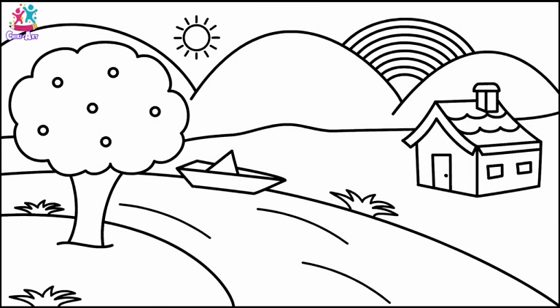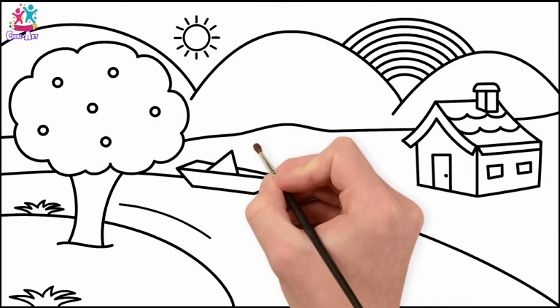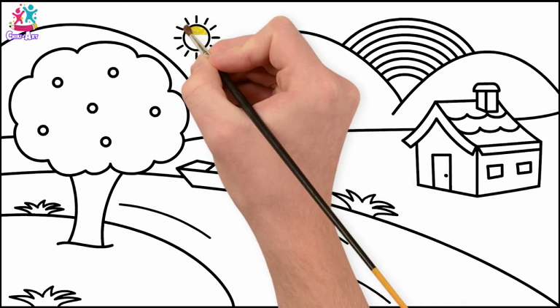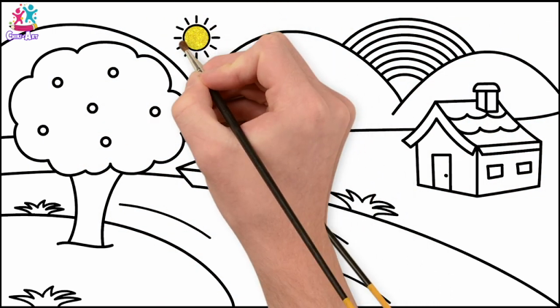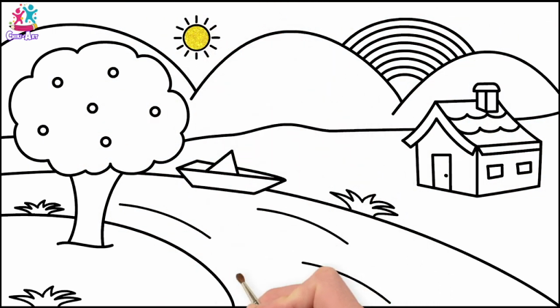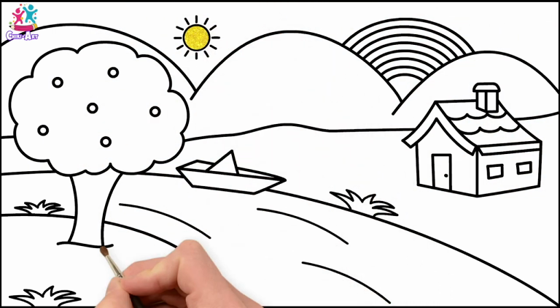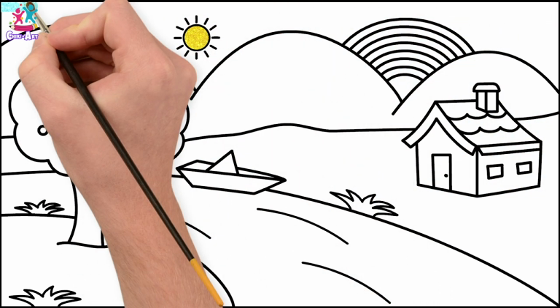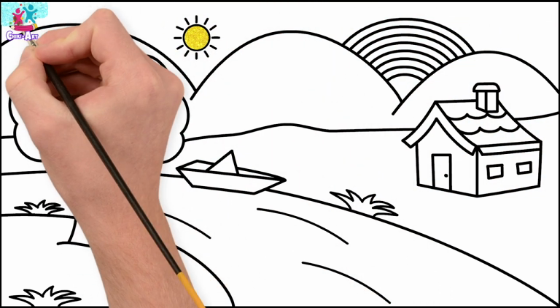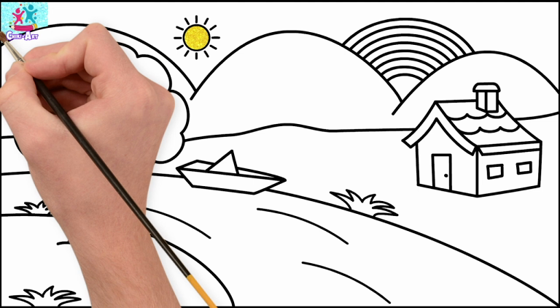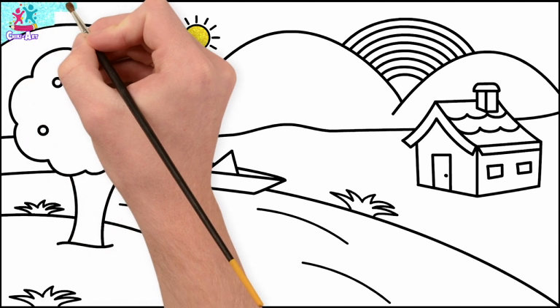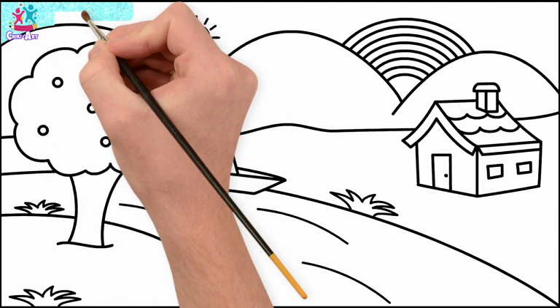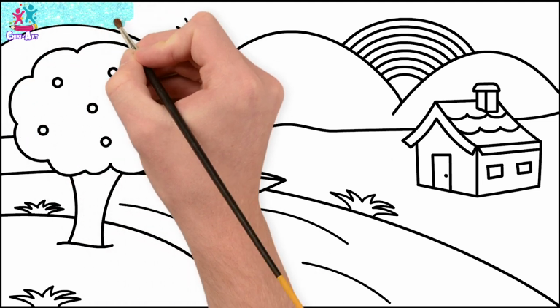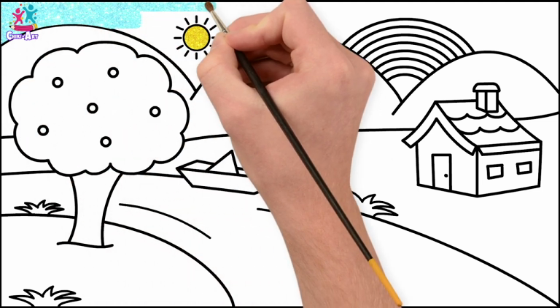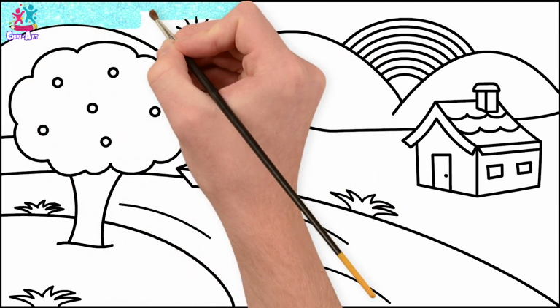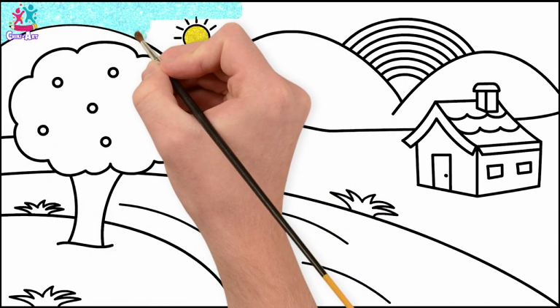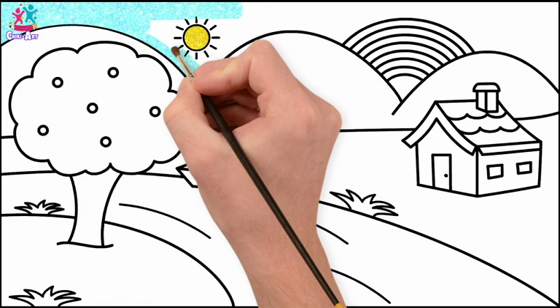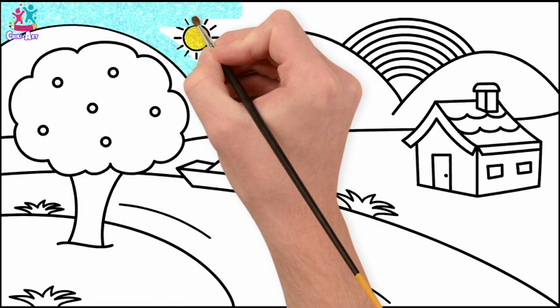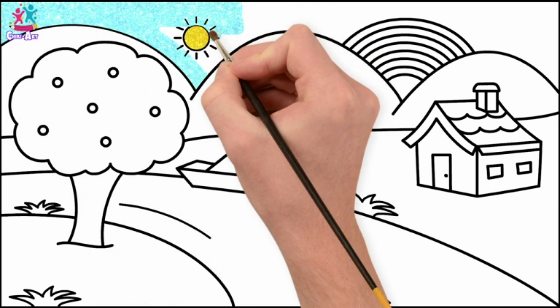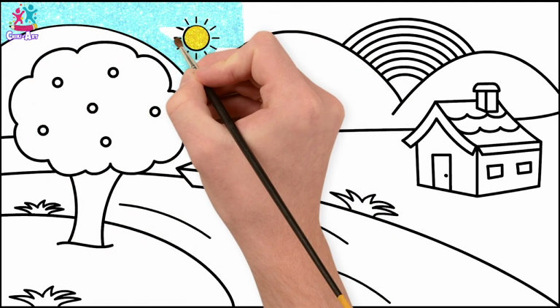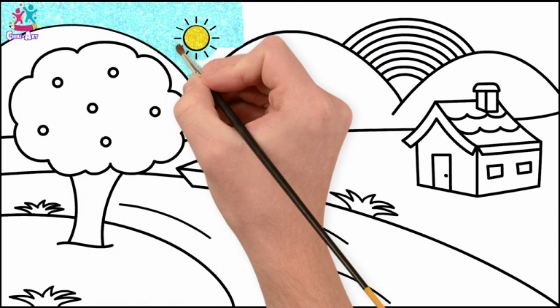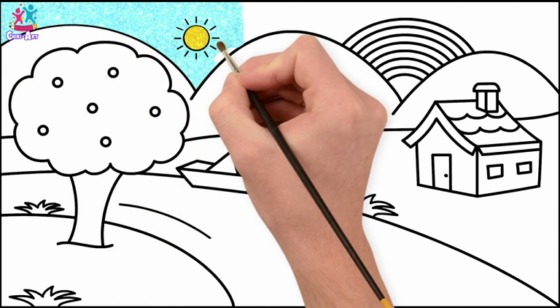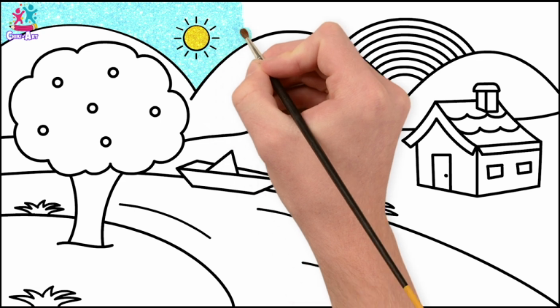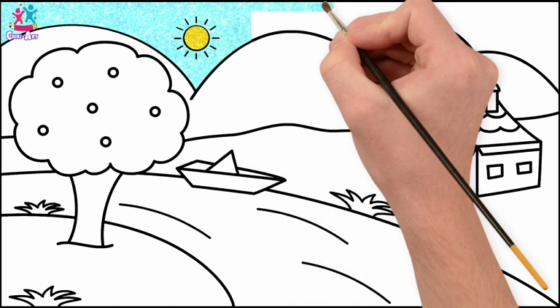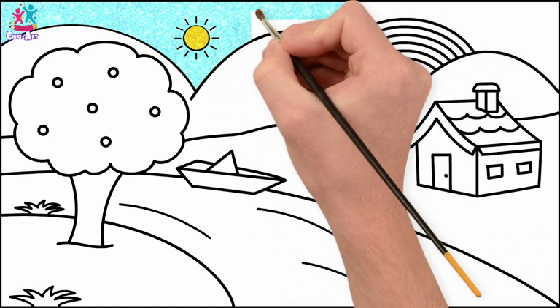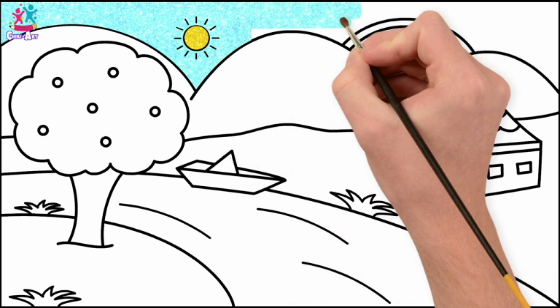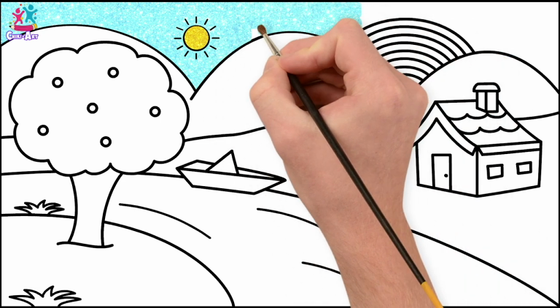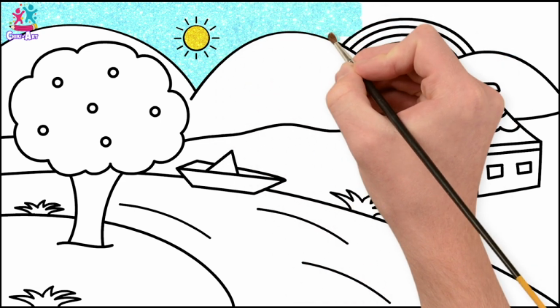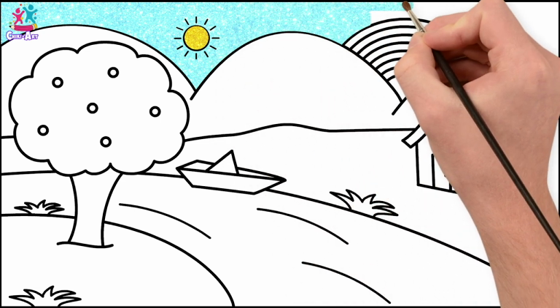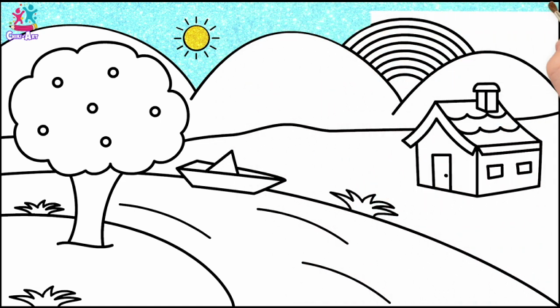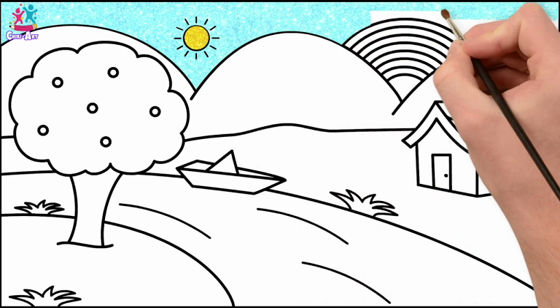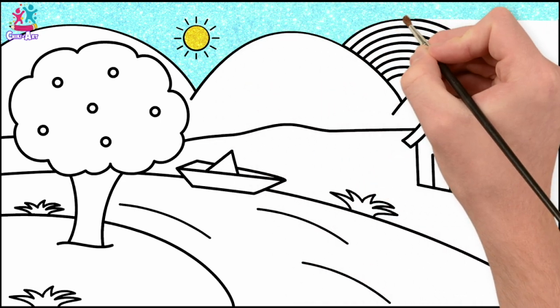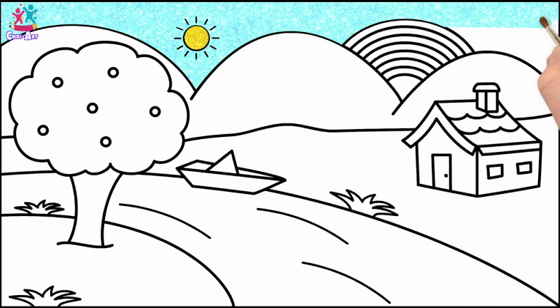Yellow sun, a blue sky. You can of course use crayons, colouring pens, pencils, or paint, whatever you prefer. It's going to be a beautiful scene.